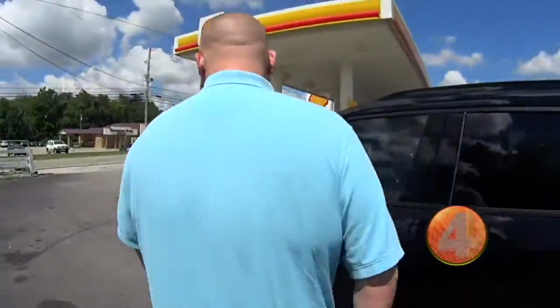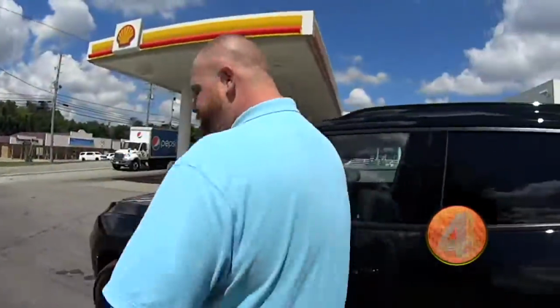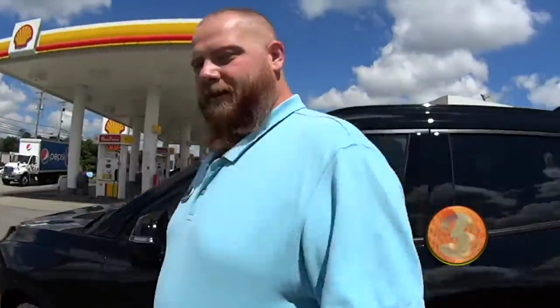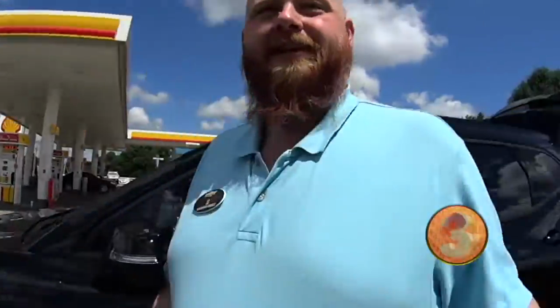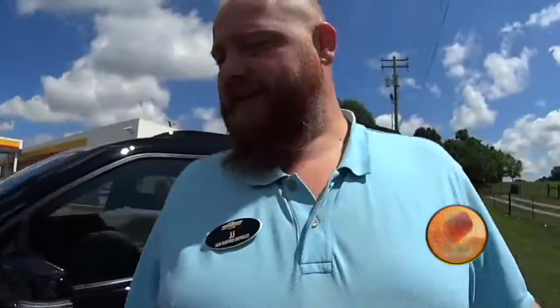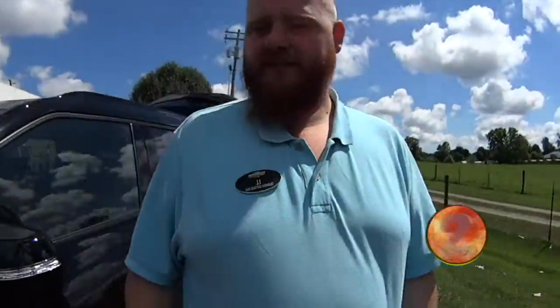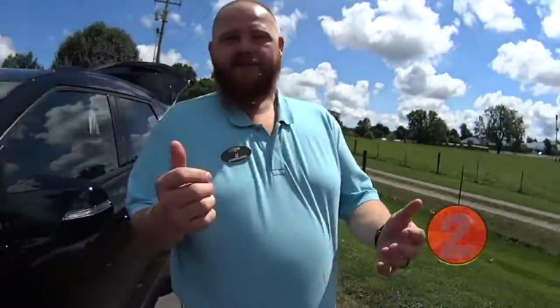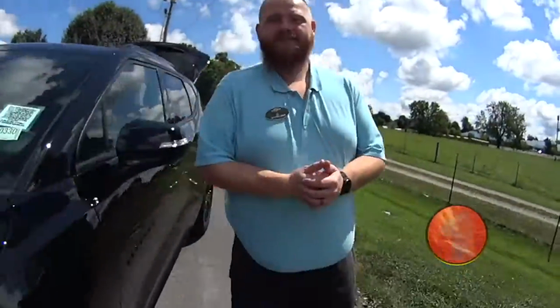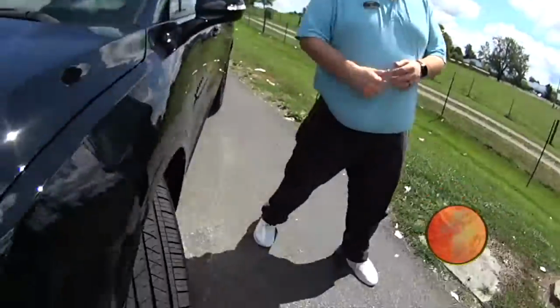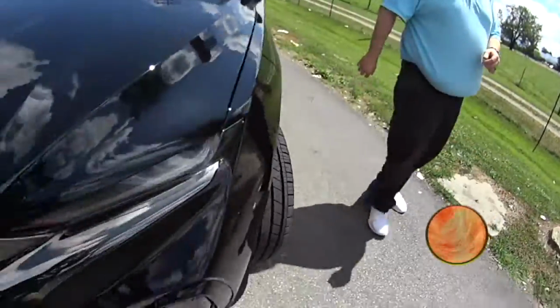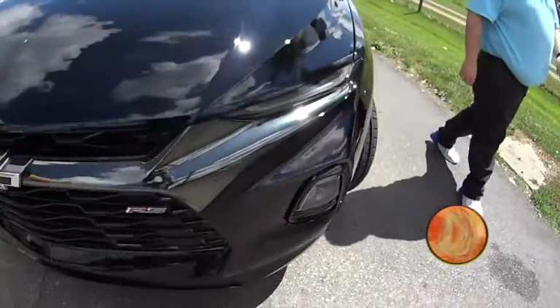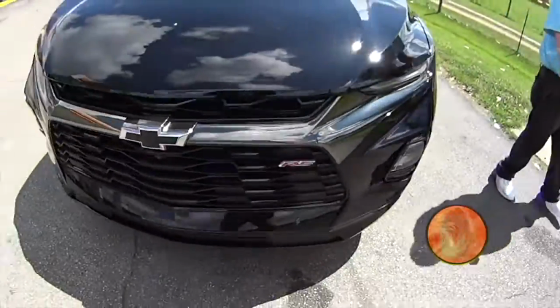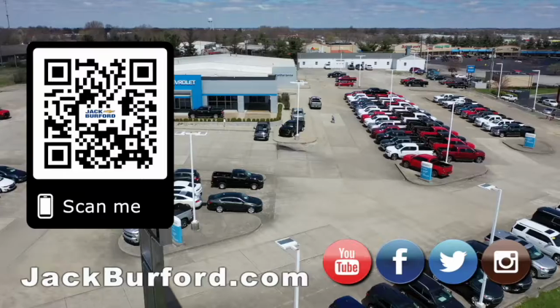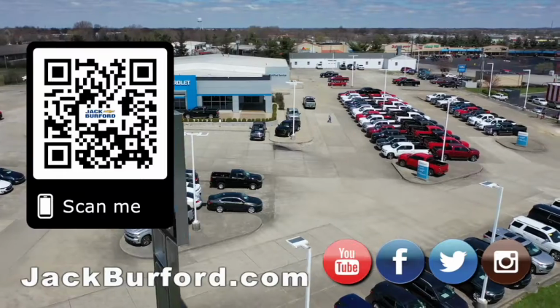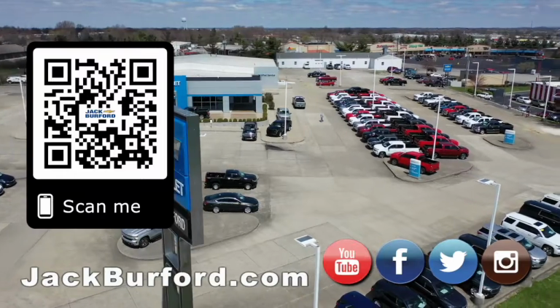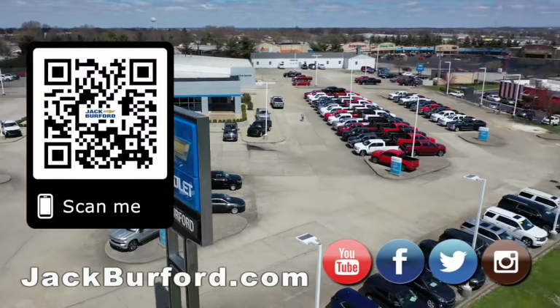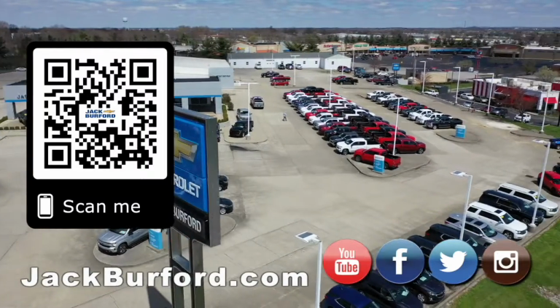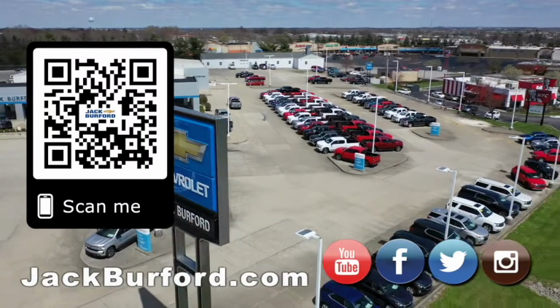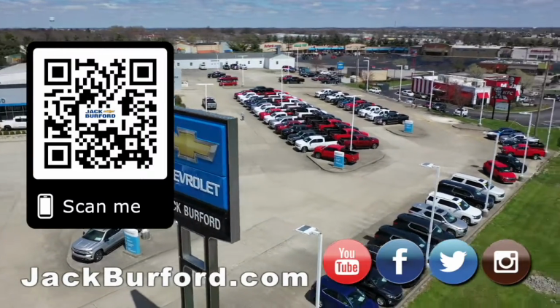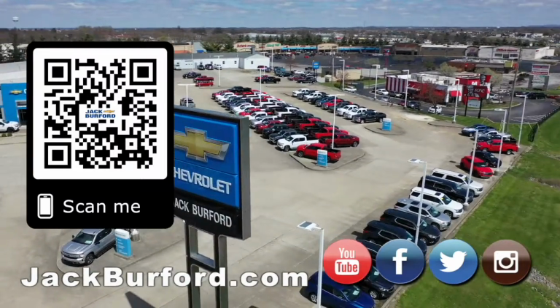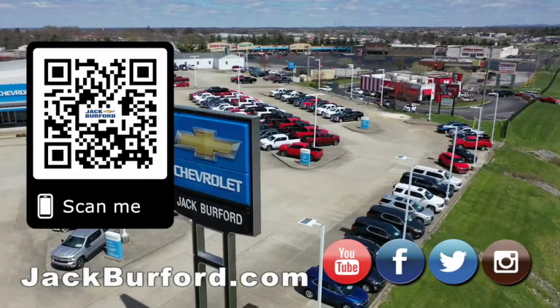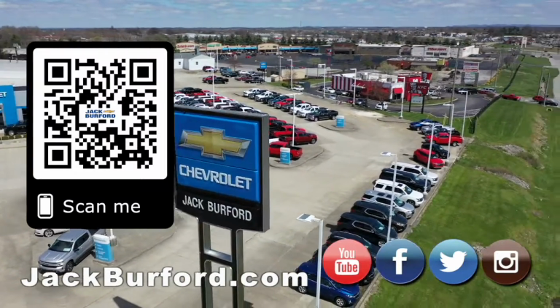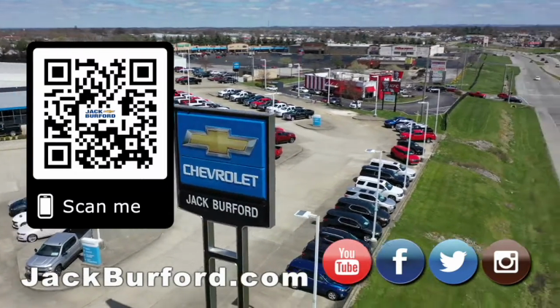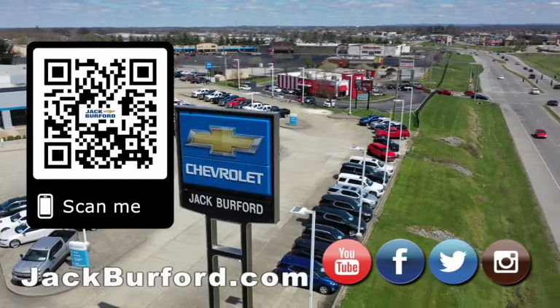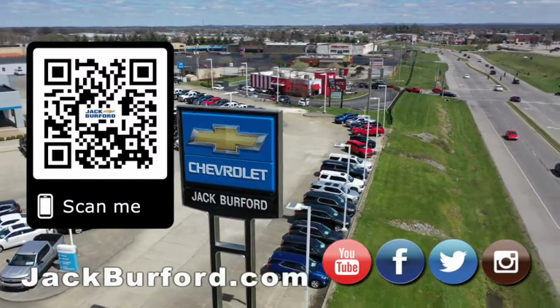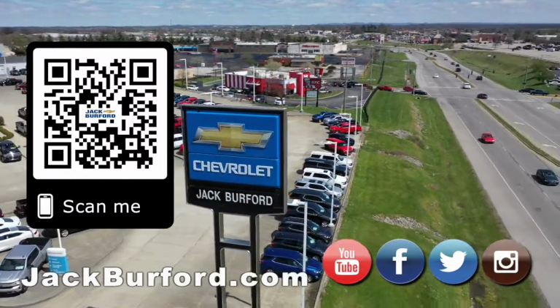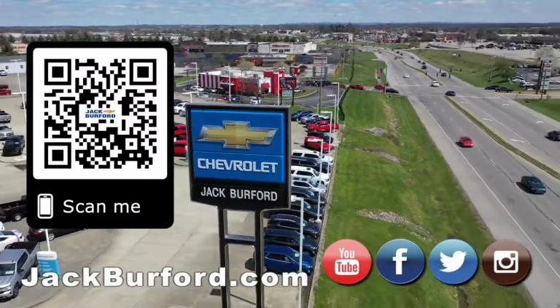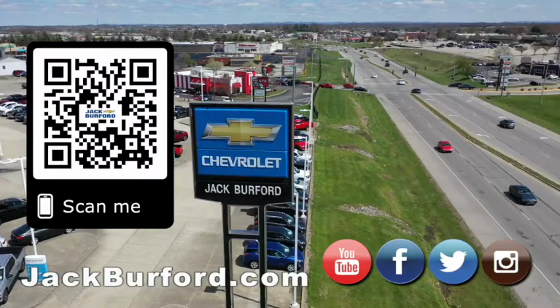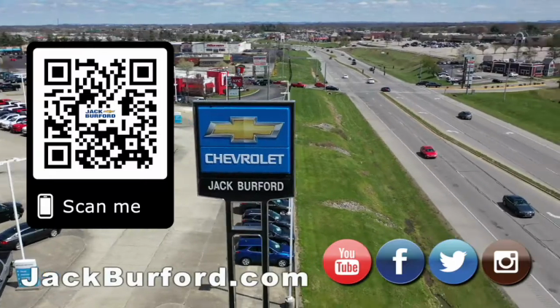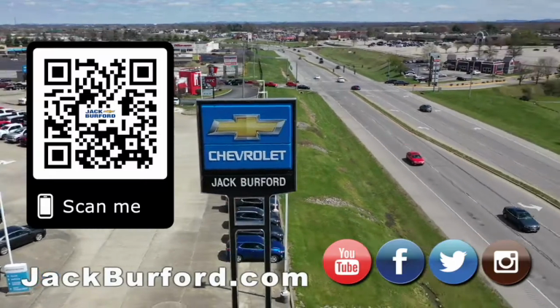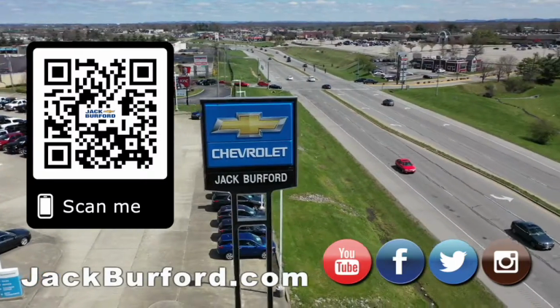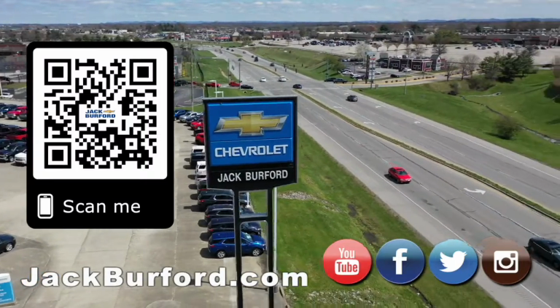That's been our 30-second walk around here at Kingston Shell. We'll talk to you all next time. Why would you buy a vehicle anywhere else? Make sure to visit us at JackBurford.com and subscribe to our YouTube channel.